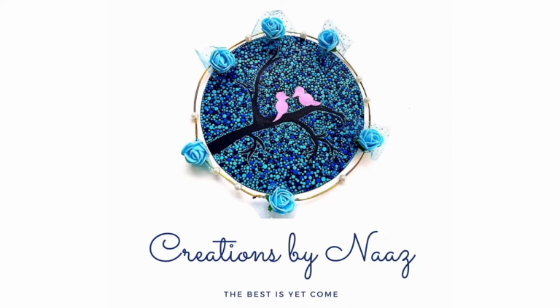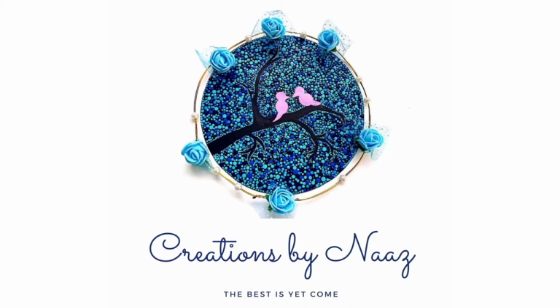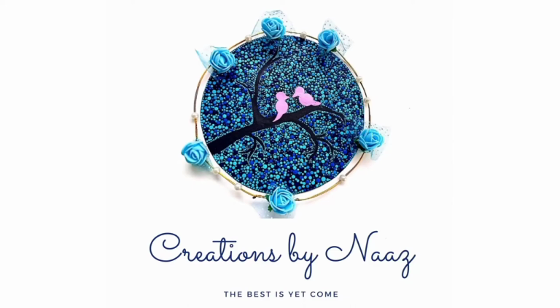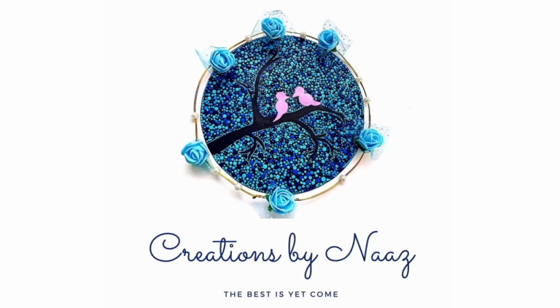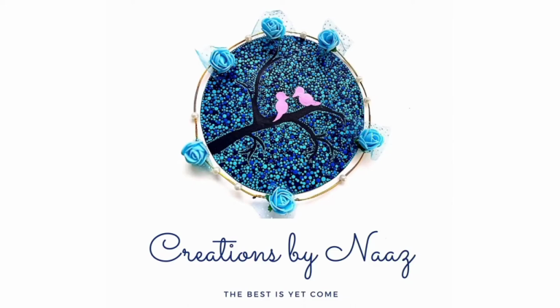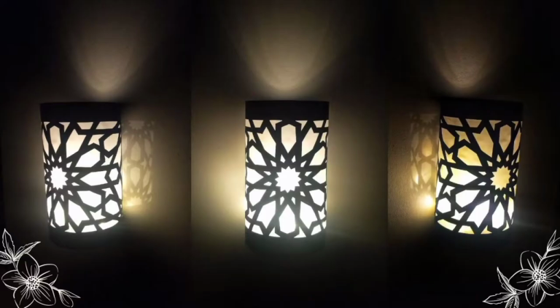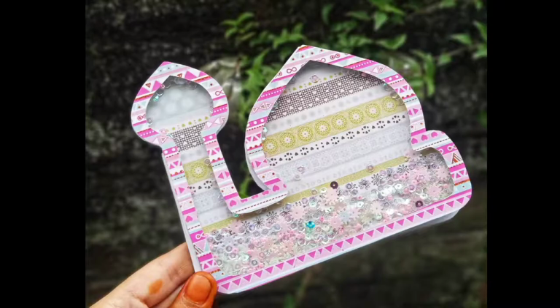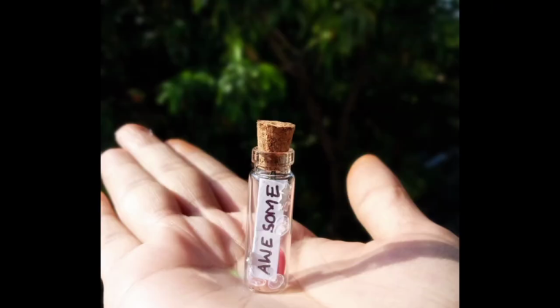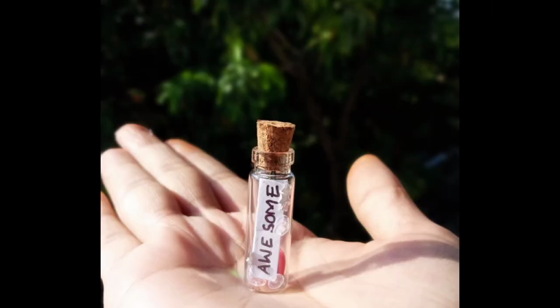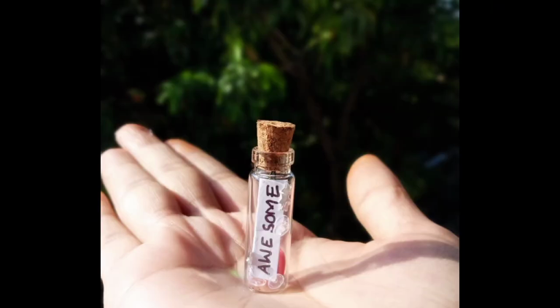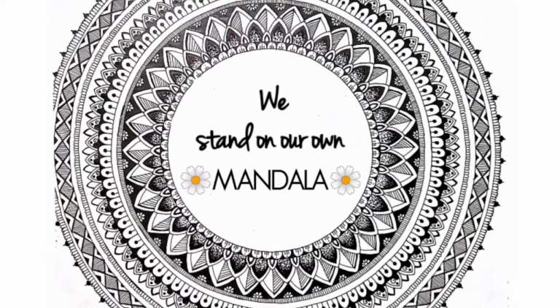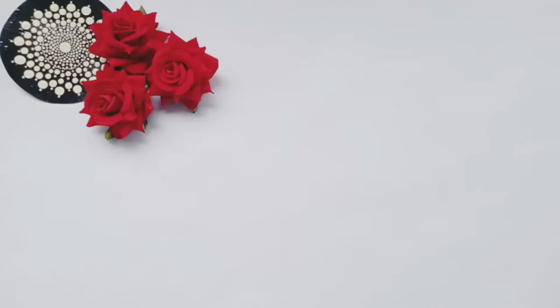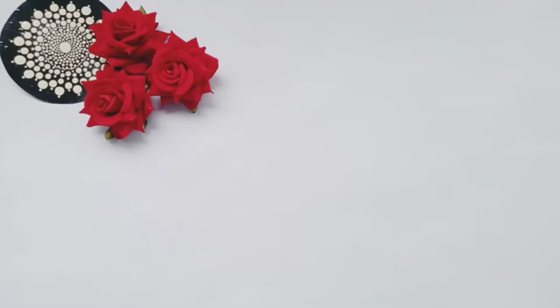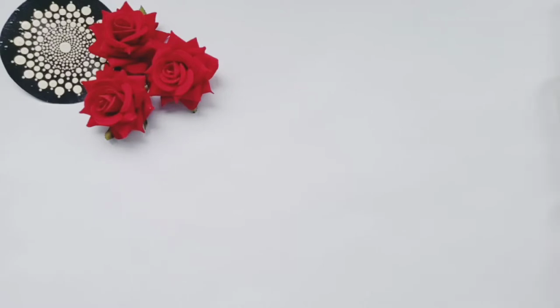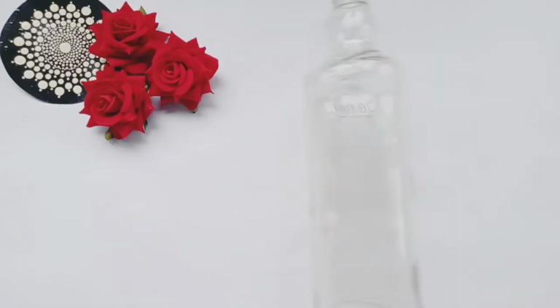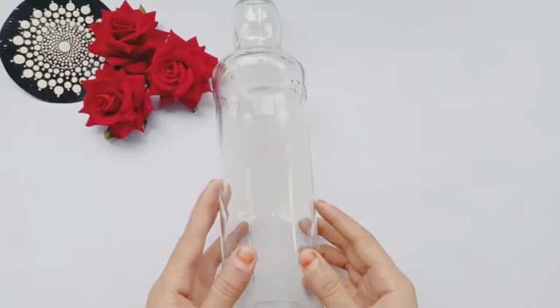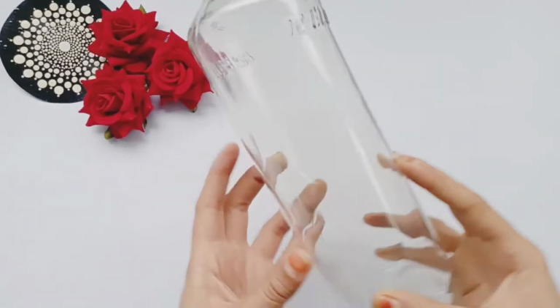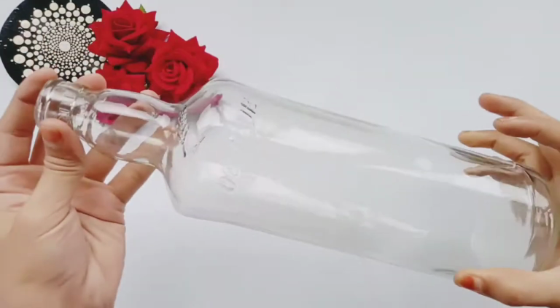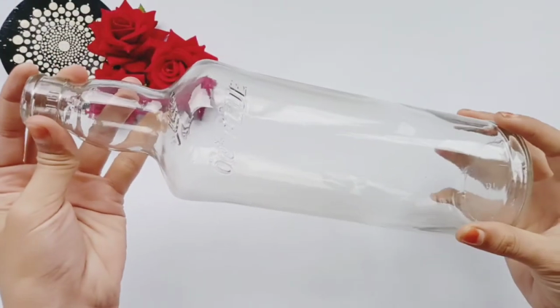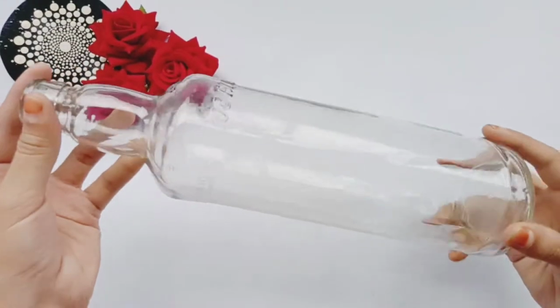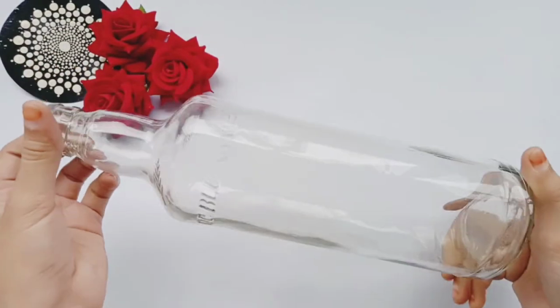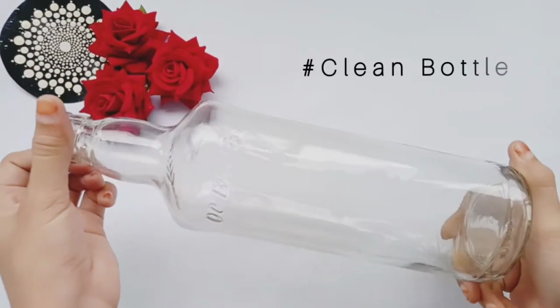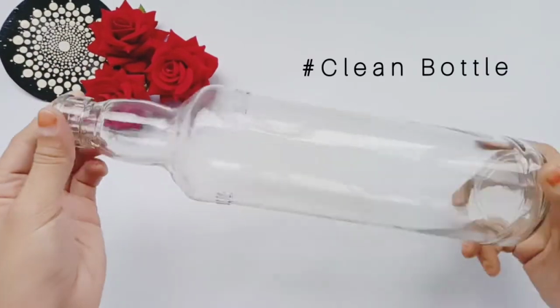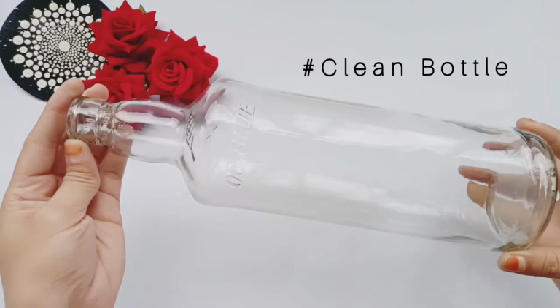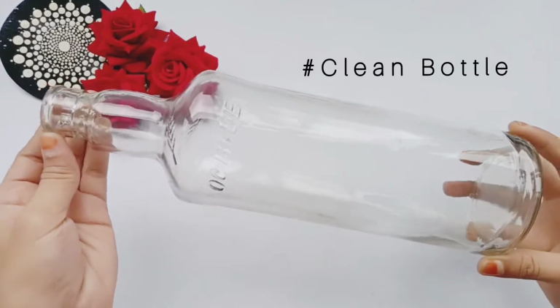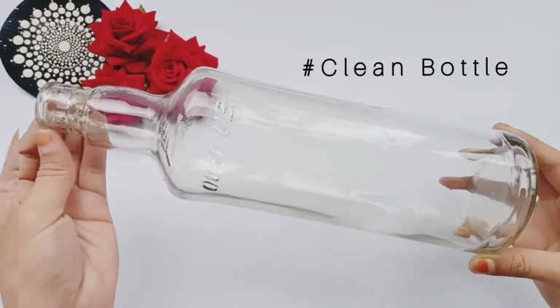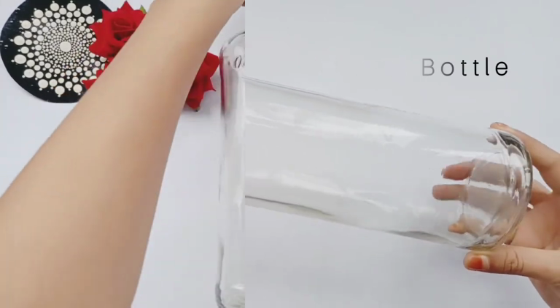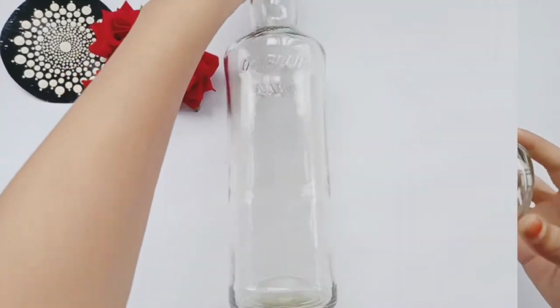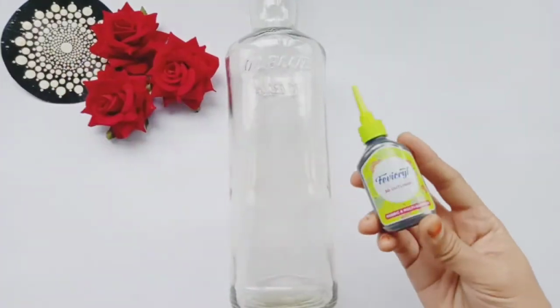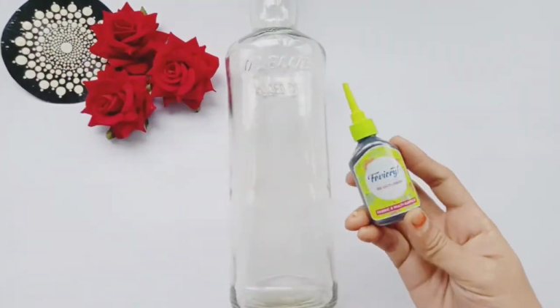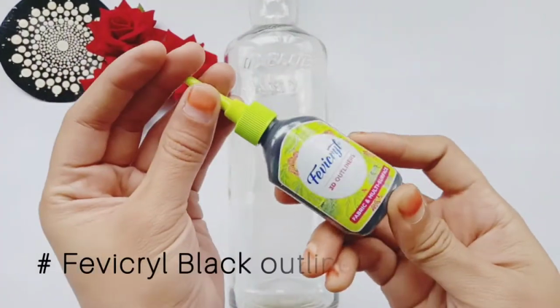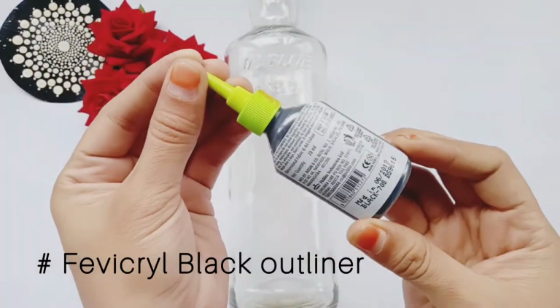Hello guys, welcome back to Creations by Hina's YouTube channel. In this video, I am going to show you how to make a scenery bottle lamp. On this lamp, I am going to draw a beautiful scenery.